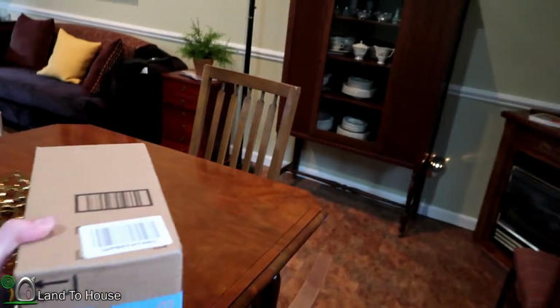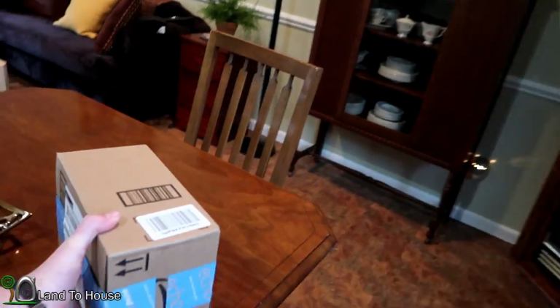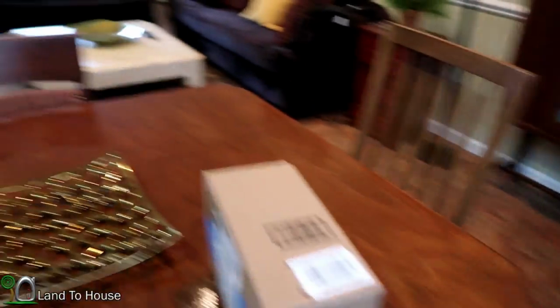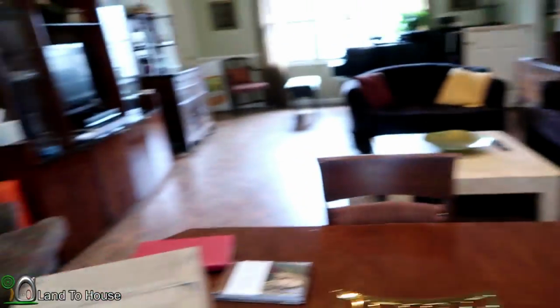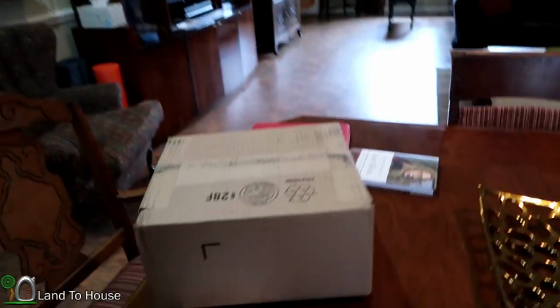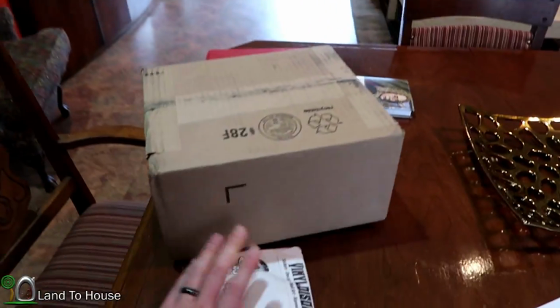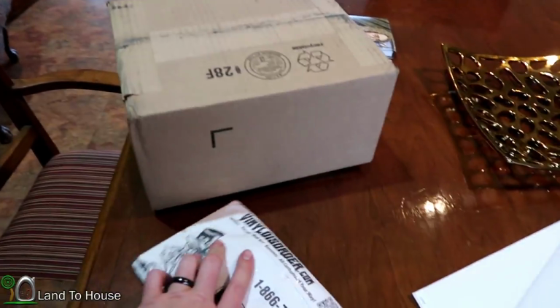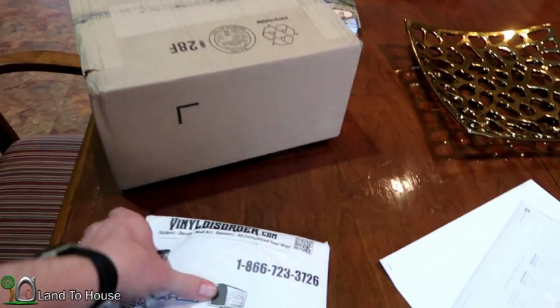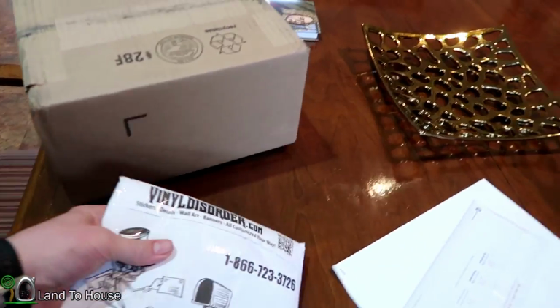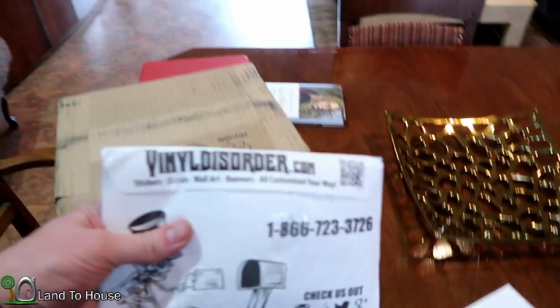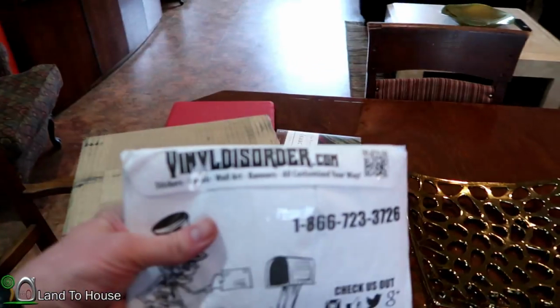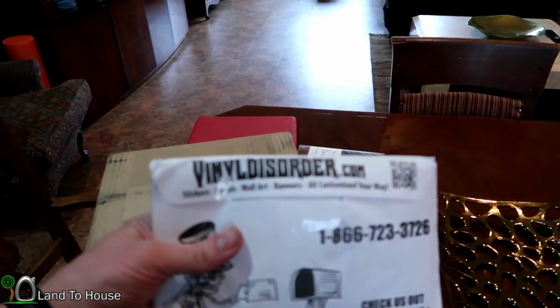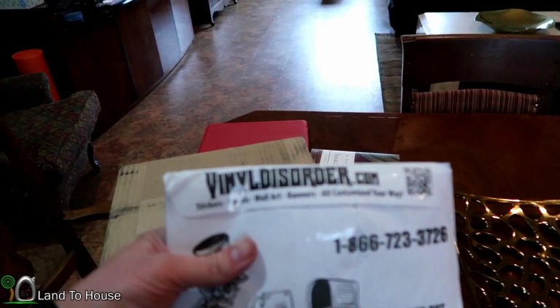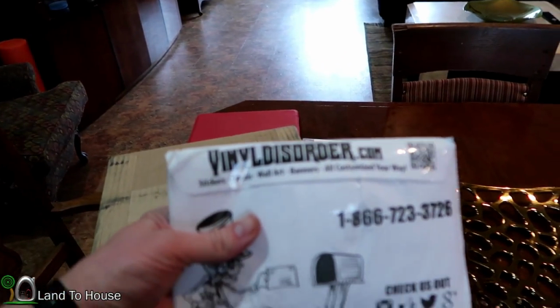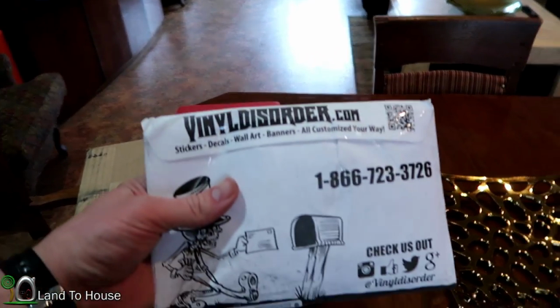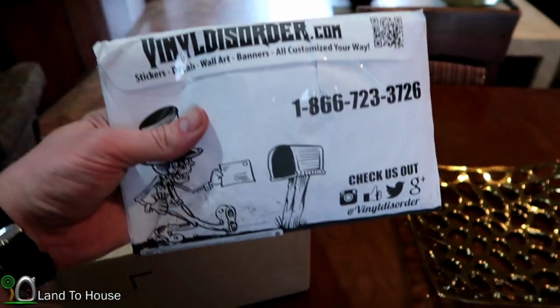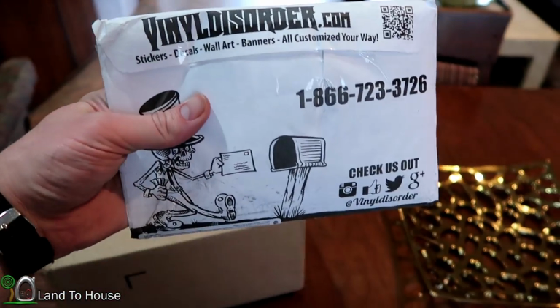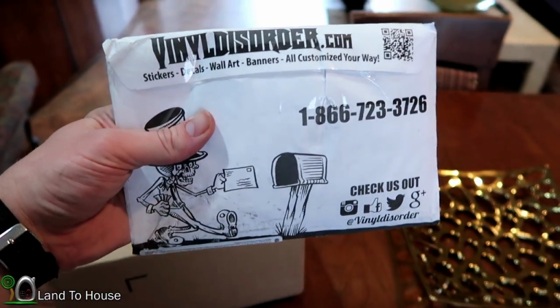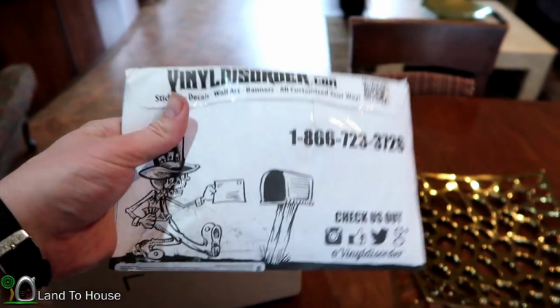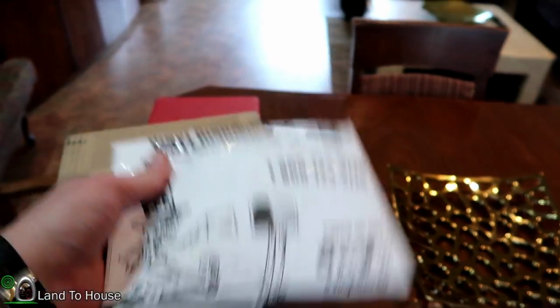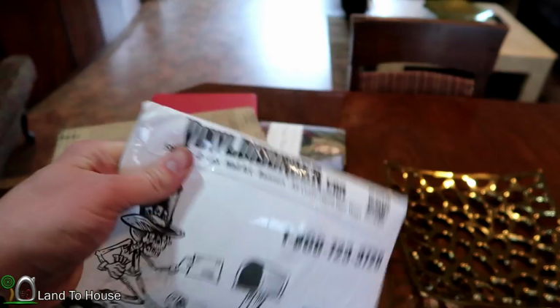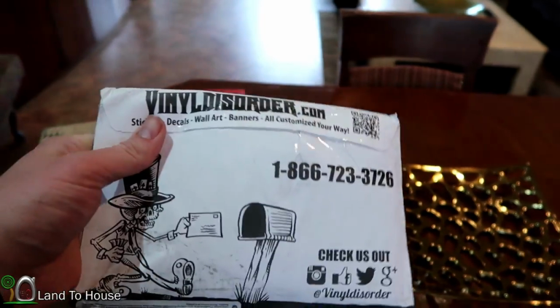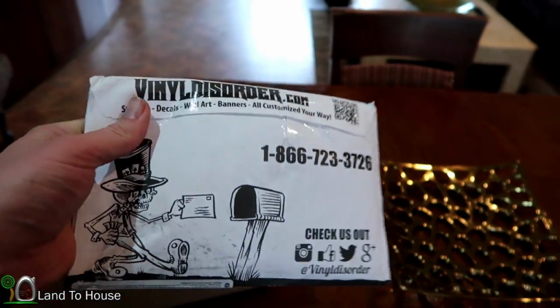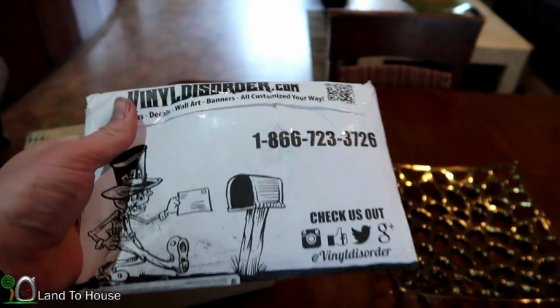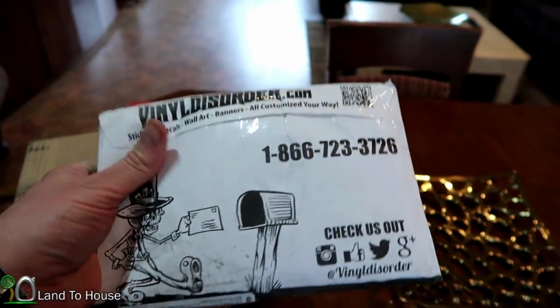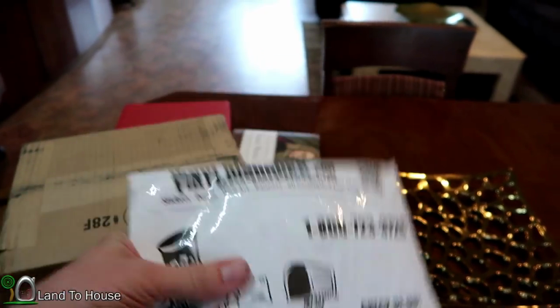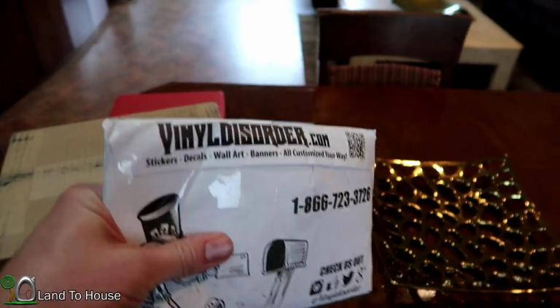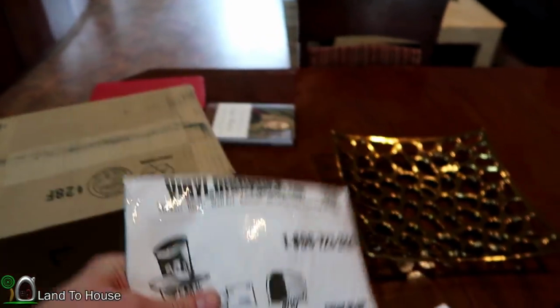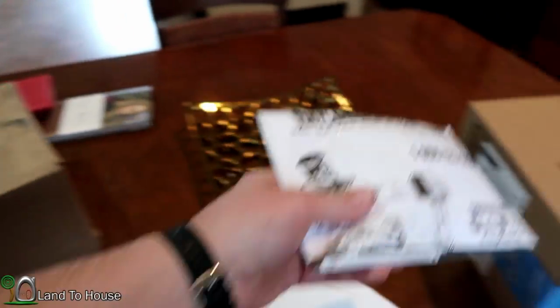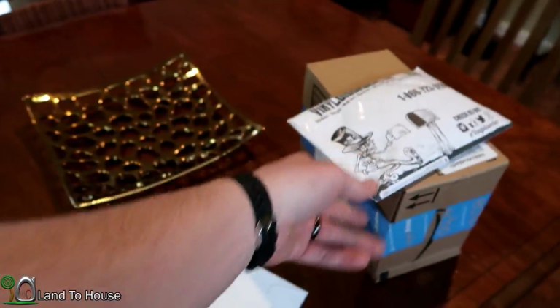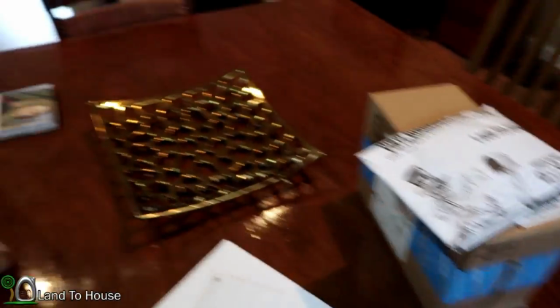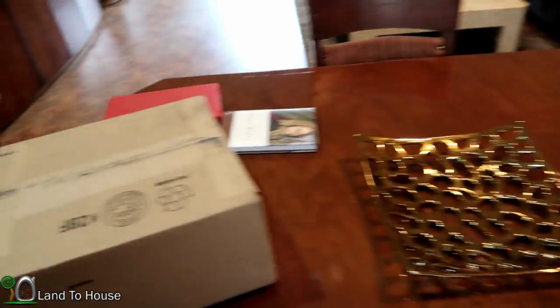Check valves! I ordered from vinyldisorder.com, which is a great place to get stickers — that's 250 stickers to go on the RAM pumps.